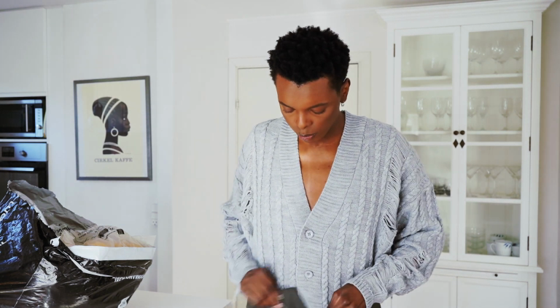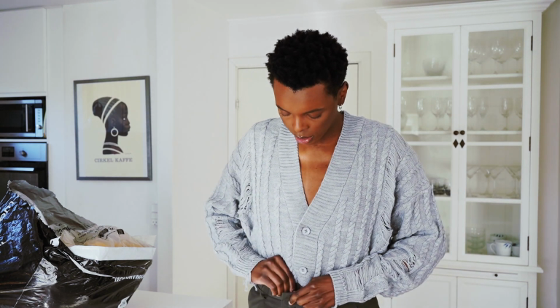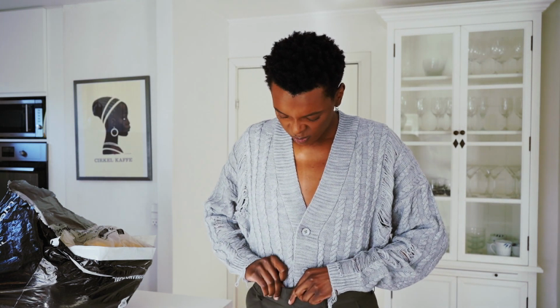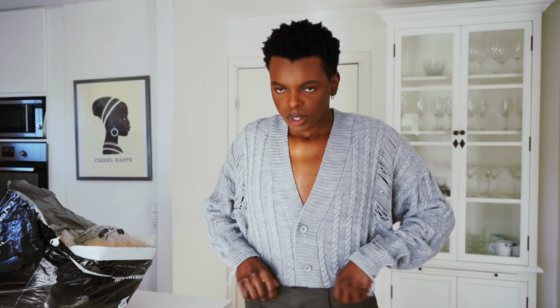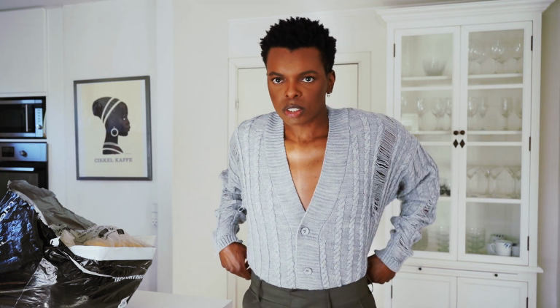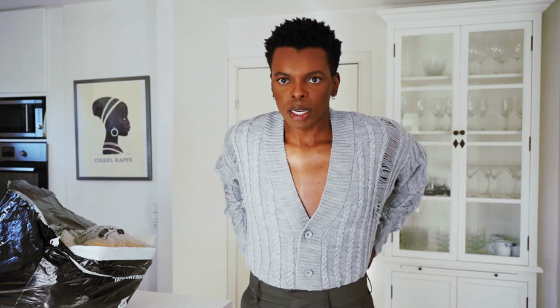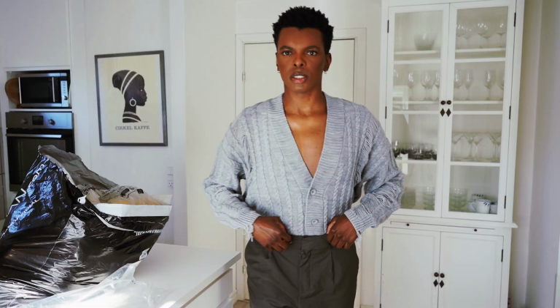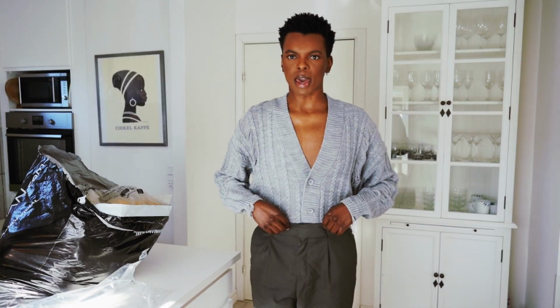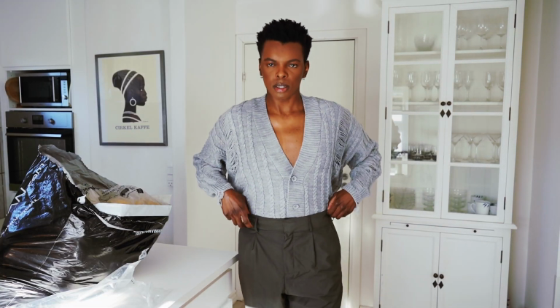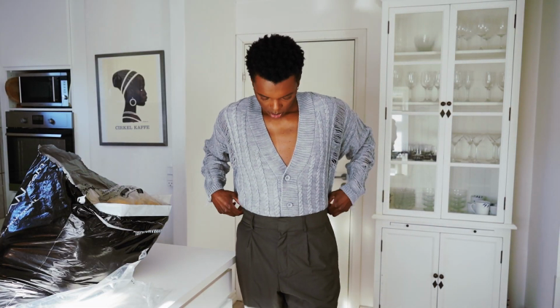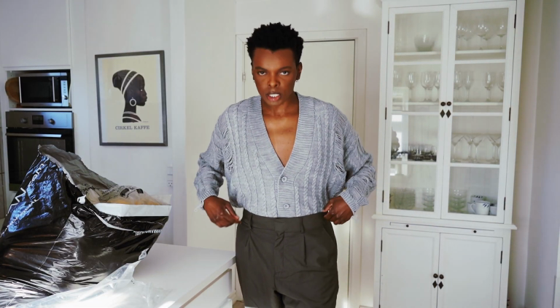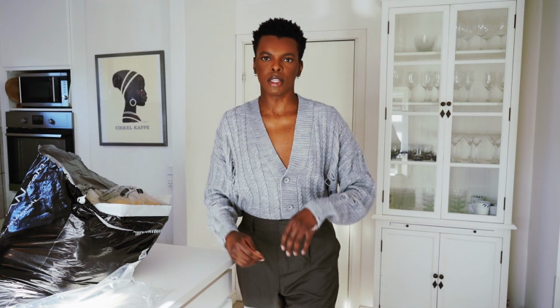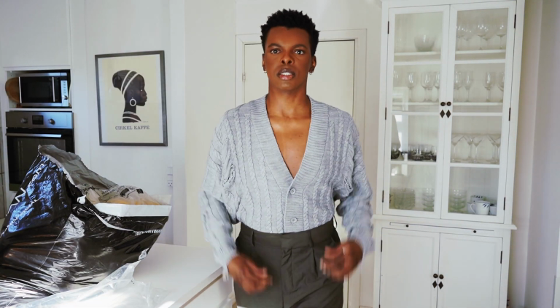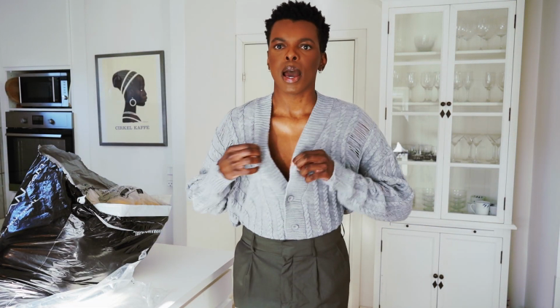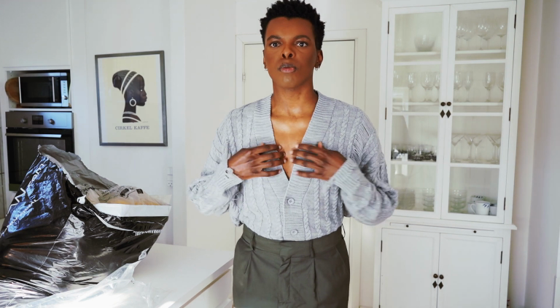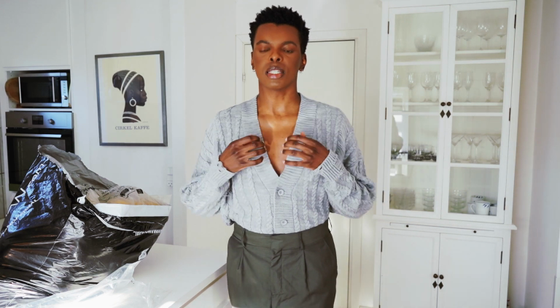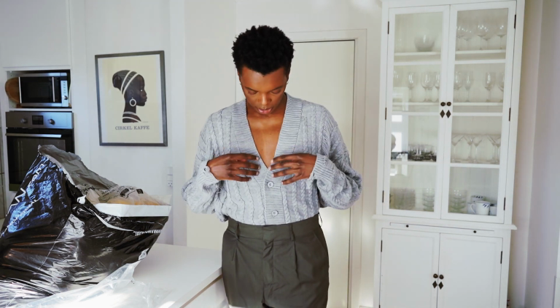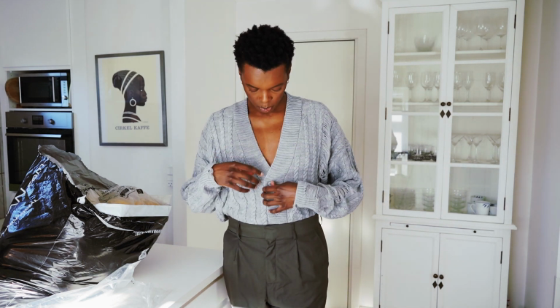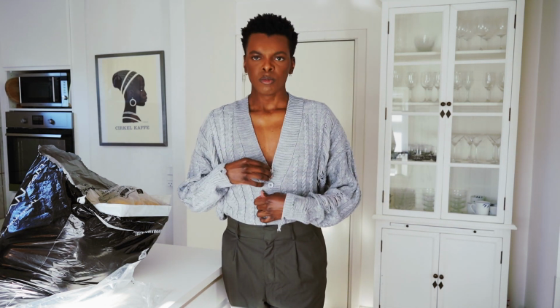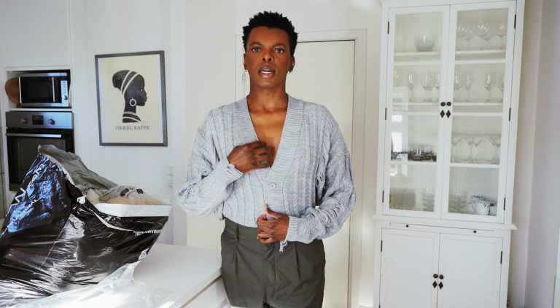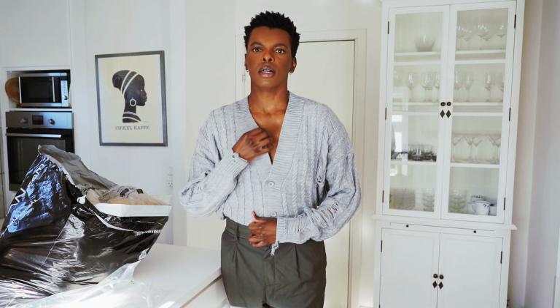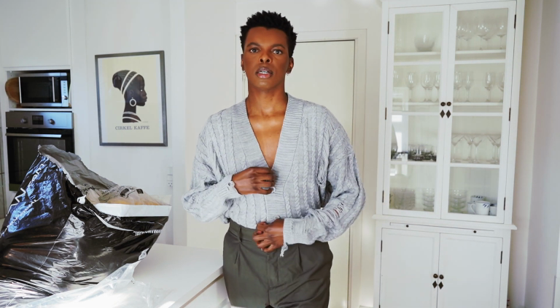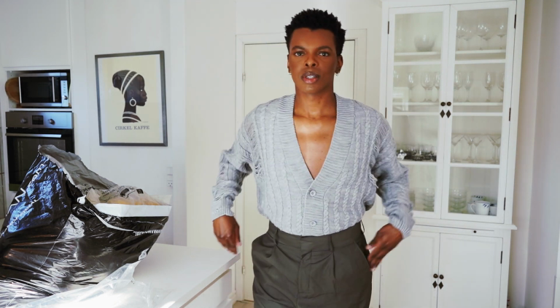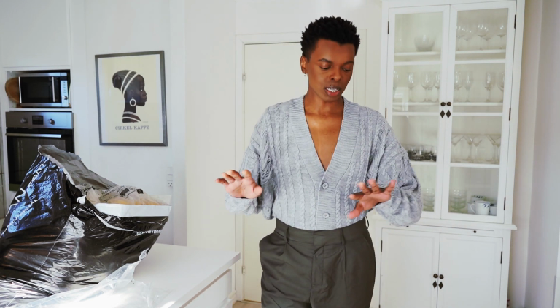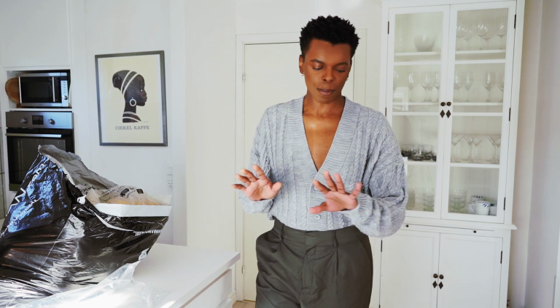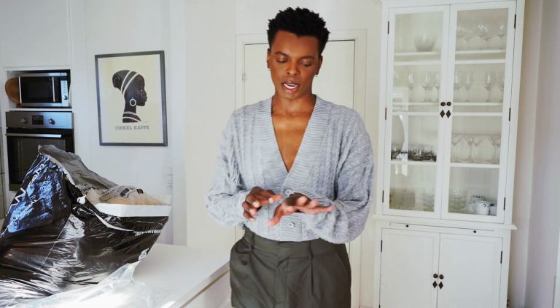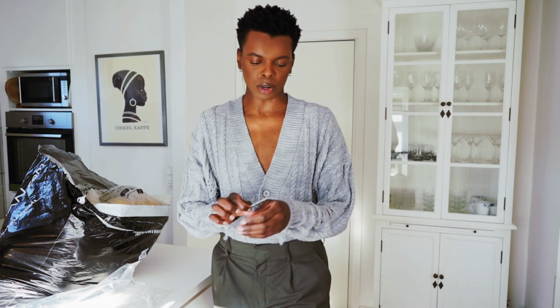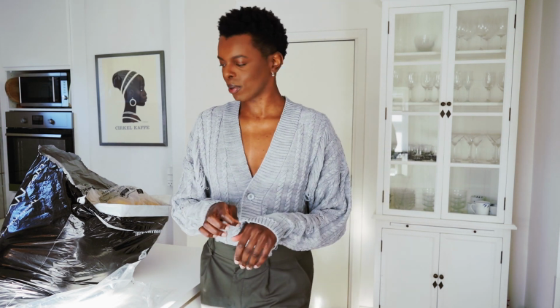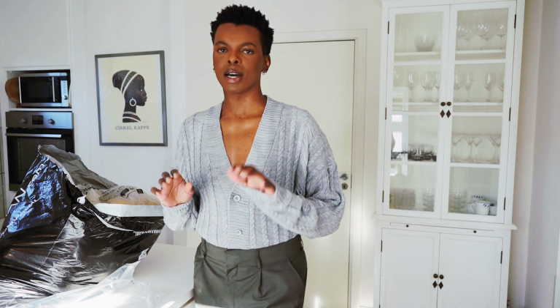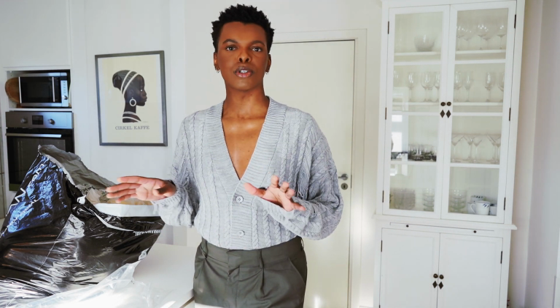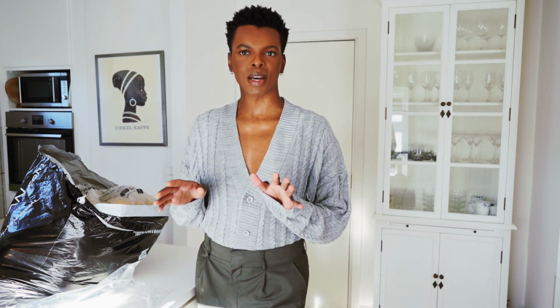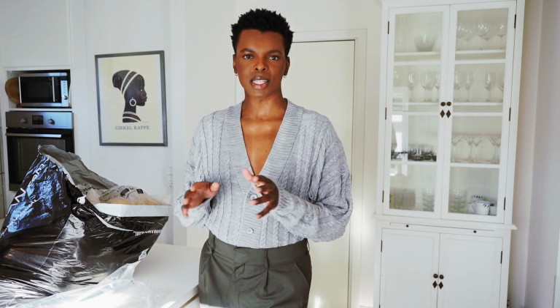It looks clean. Here we have it — this is how it looks. I don't mind that it's a little bit deep in the cut. This one I might keep — I don't know yet, because I do also have some other pieces that I like from their shop.